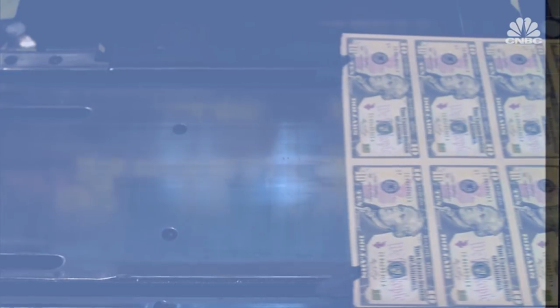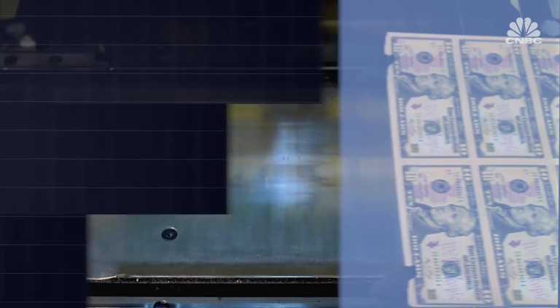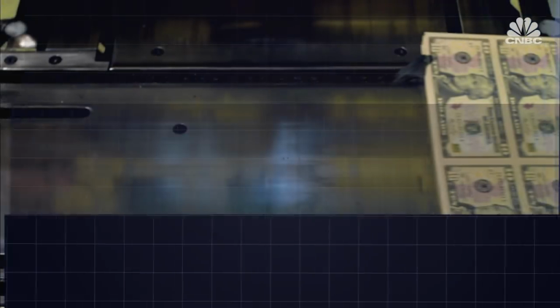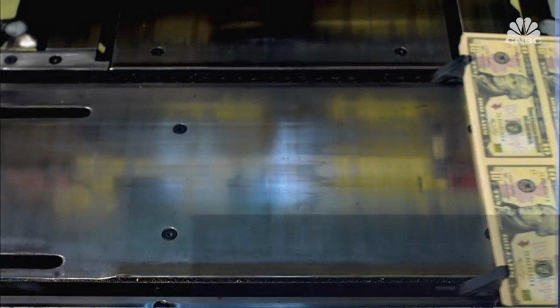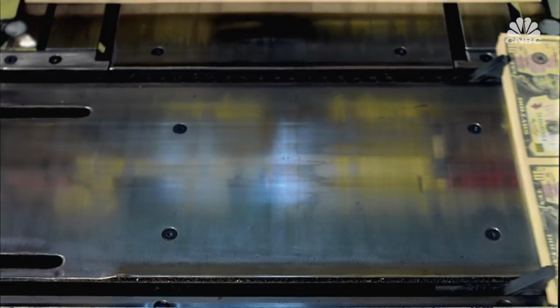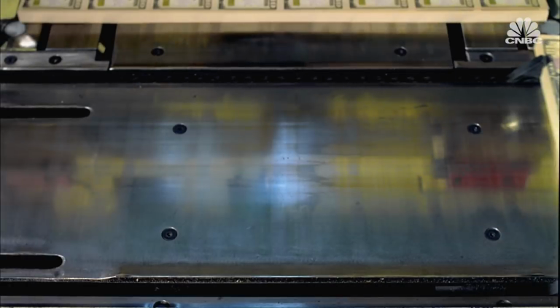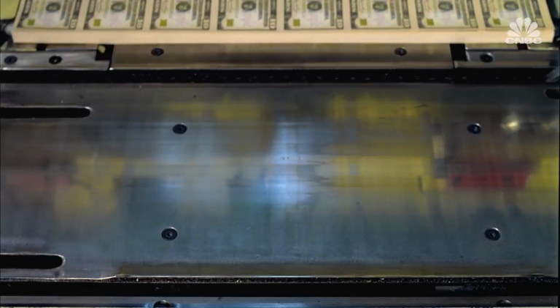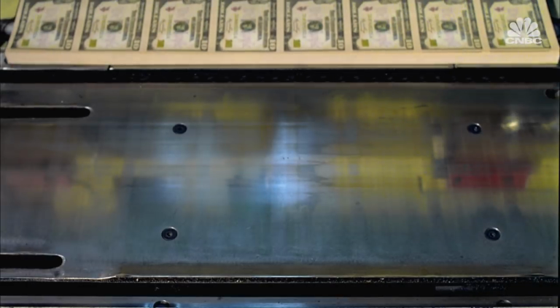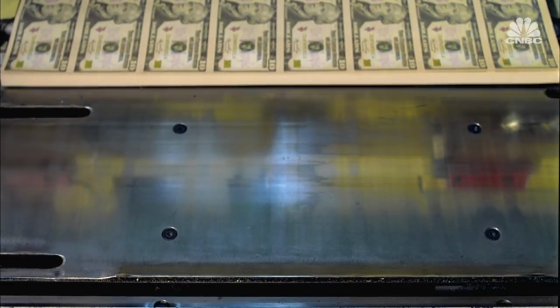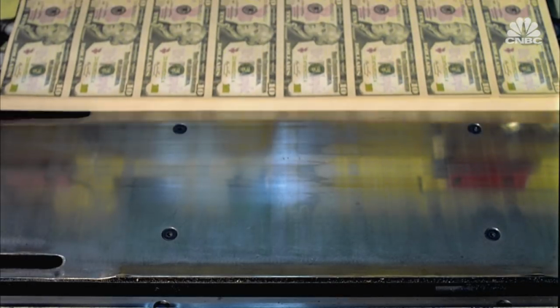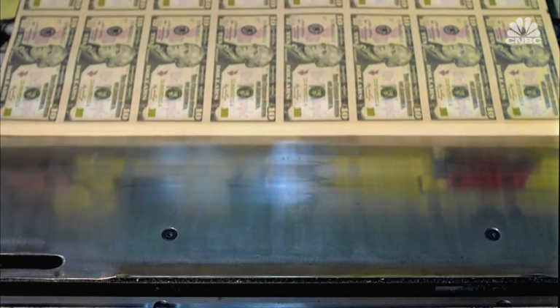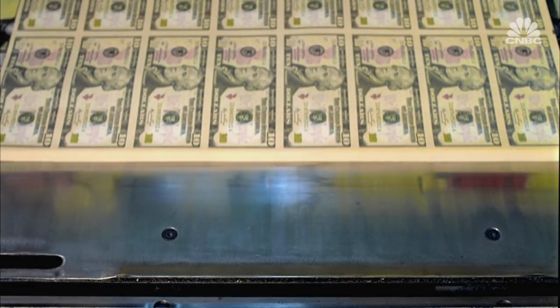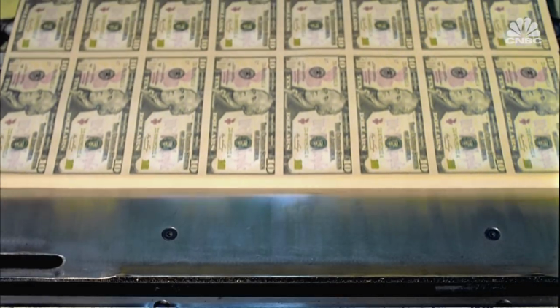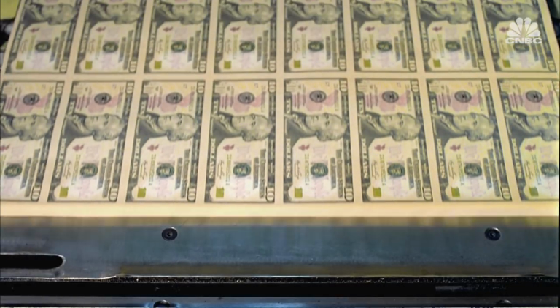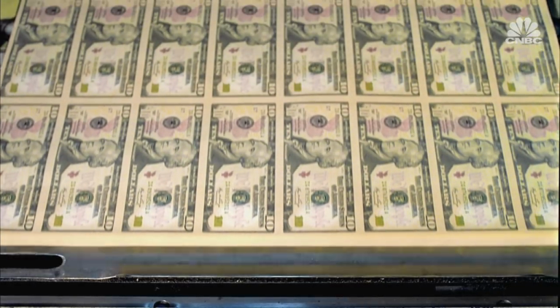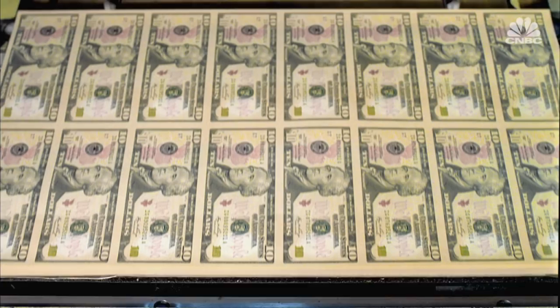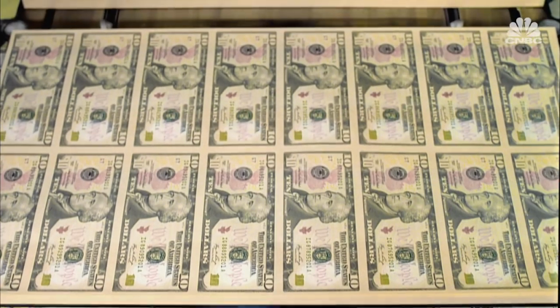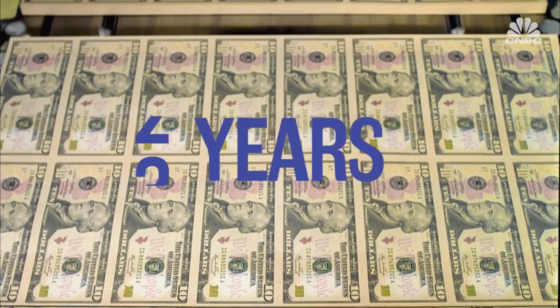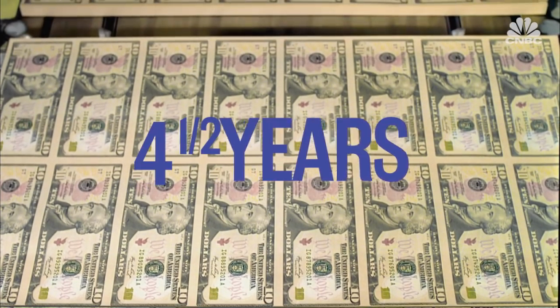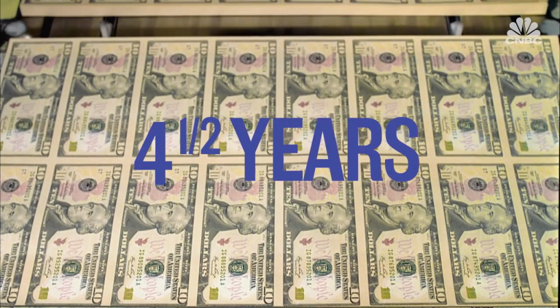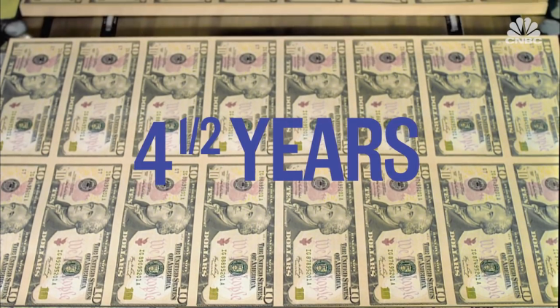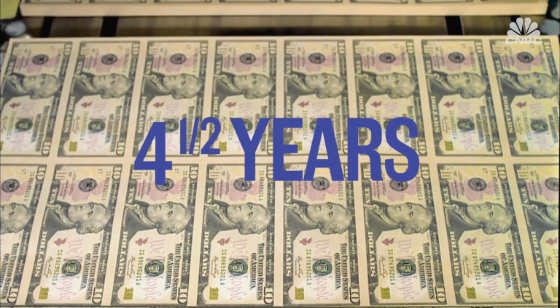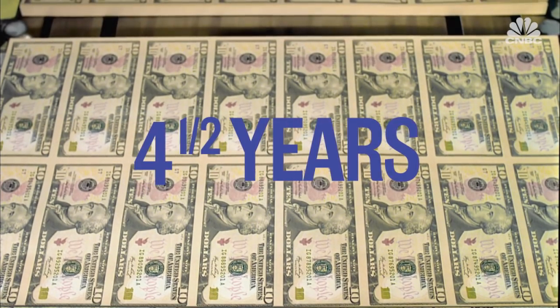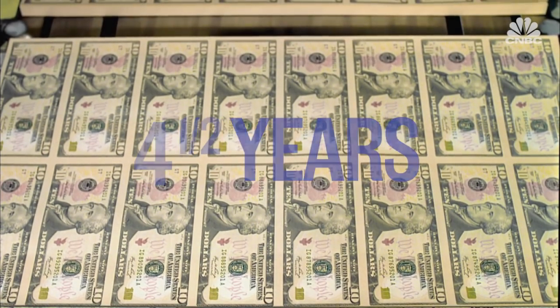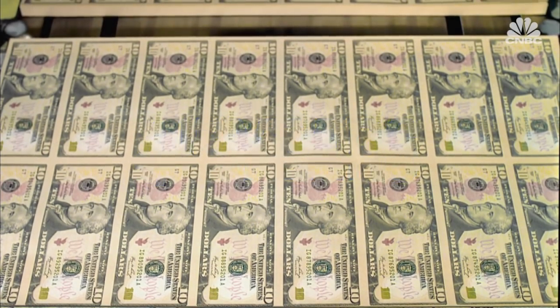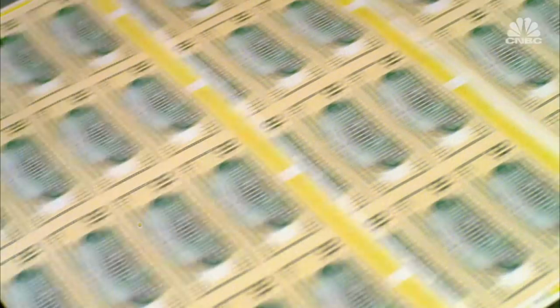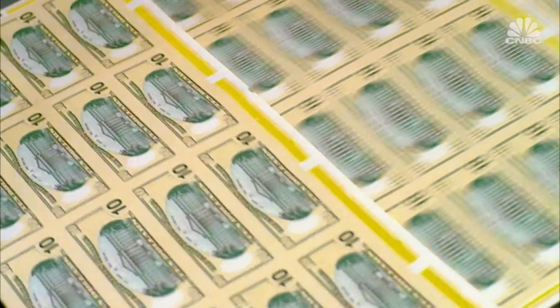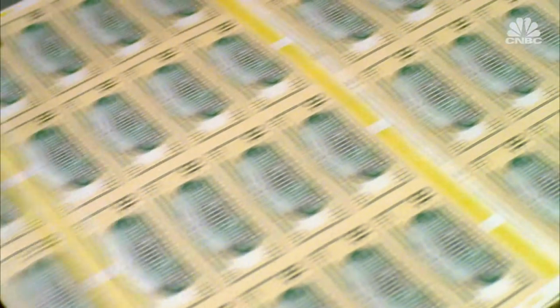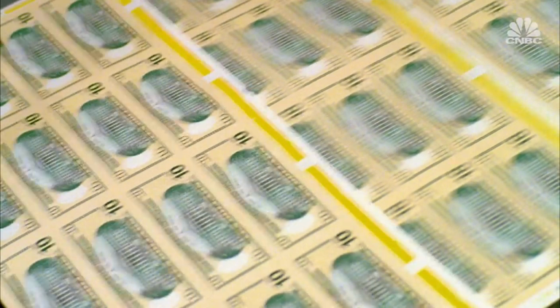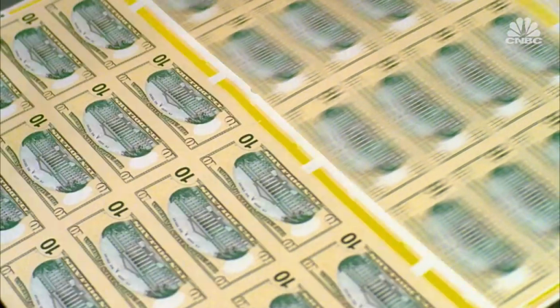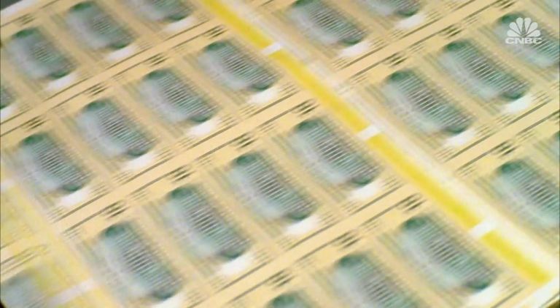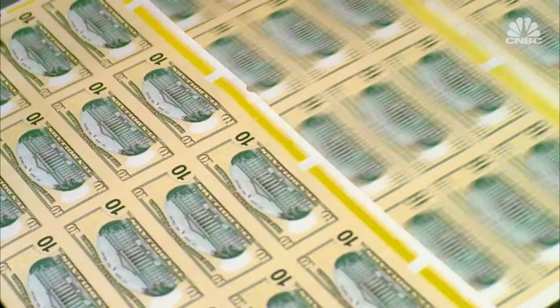And when you think that, for example, the U.S. $10 bill is replaced every four and a half years, well, that can amount to a lot of cash.